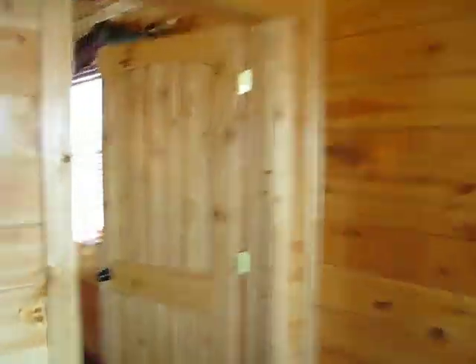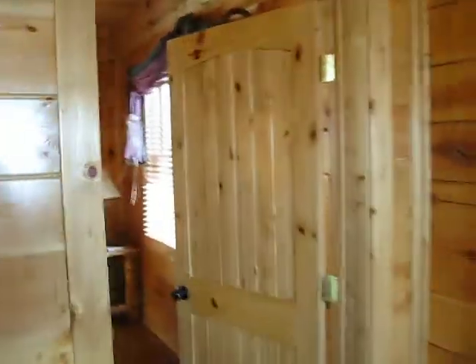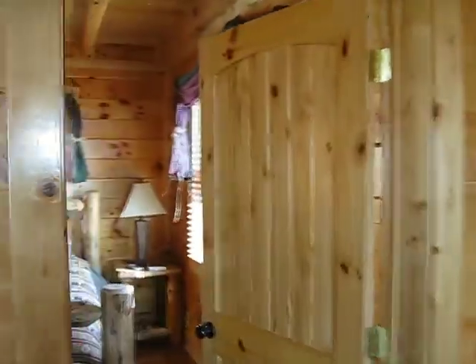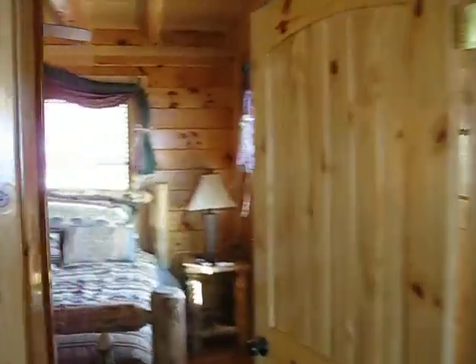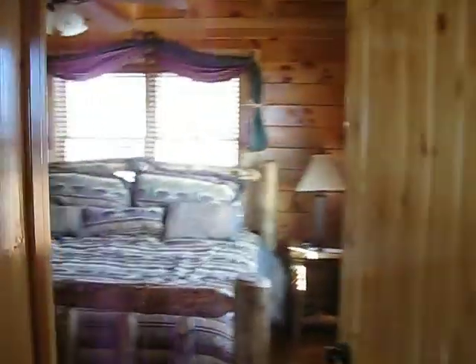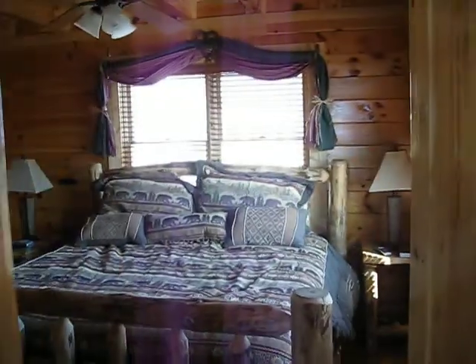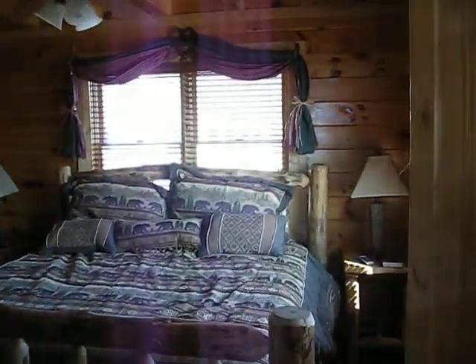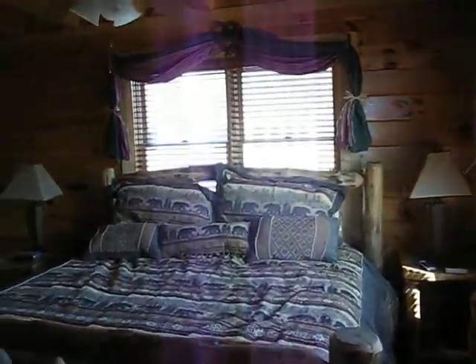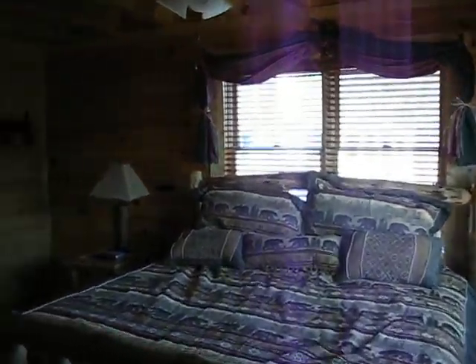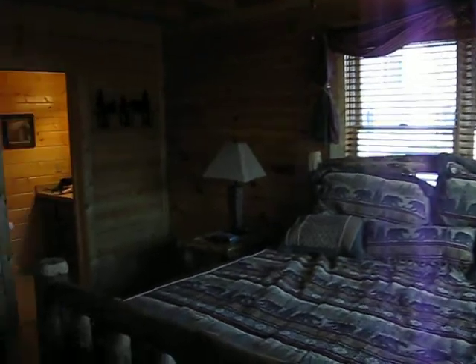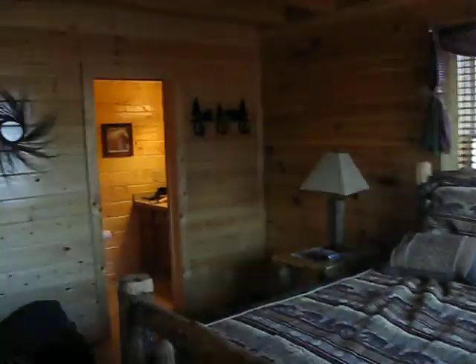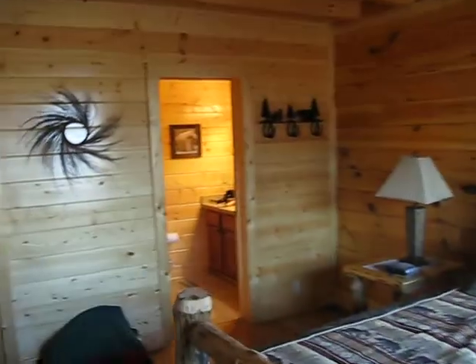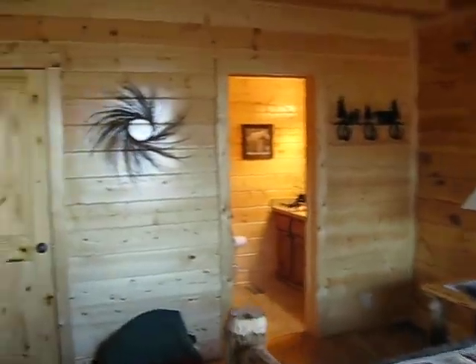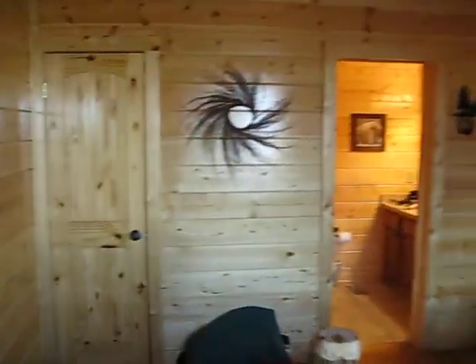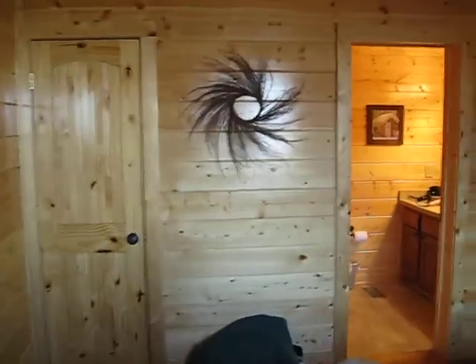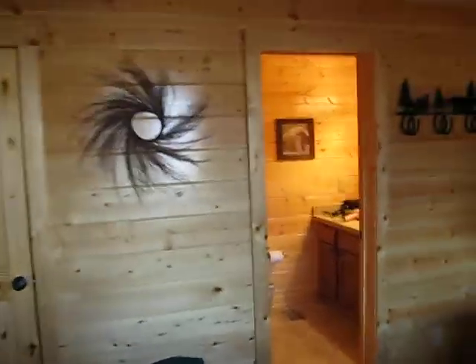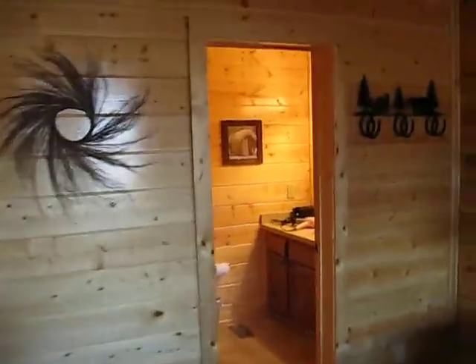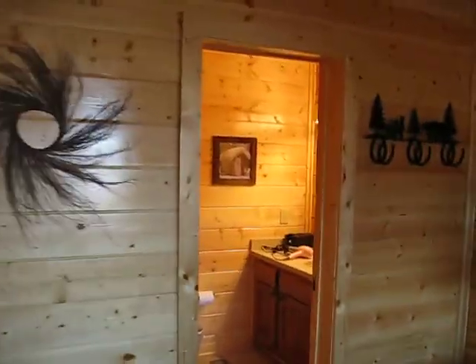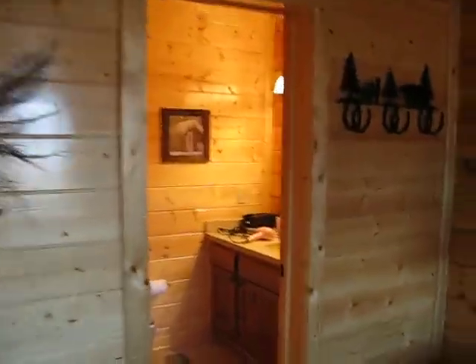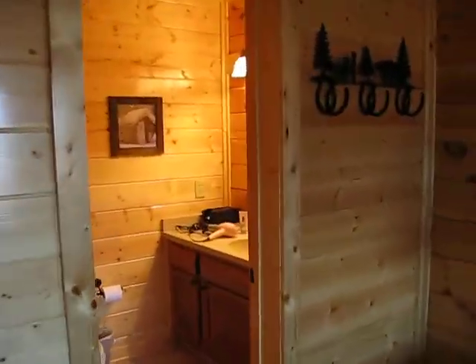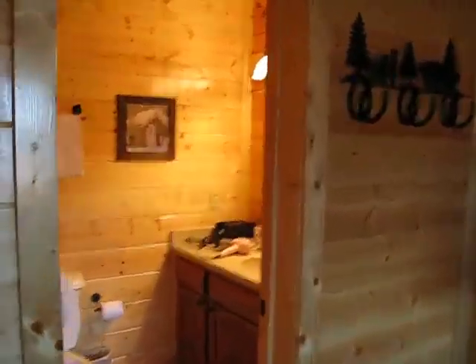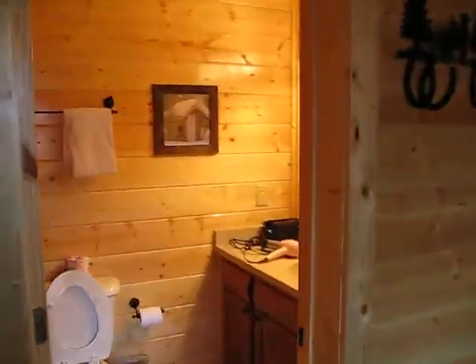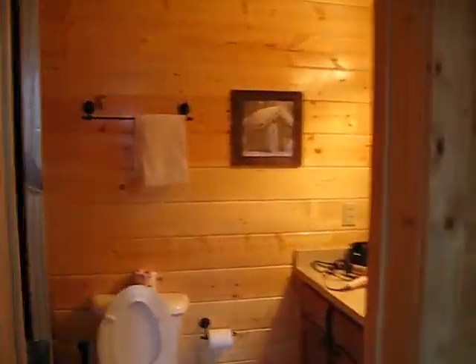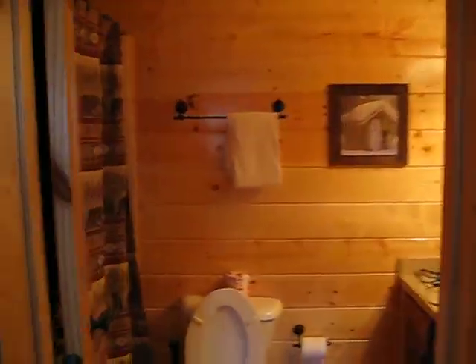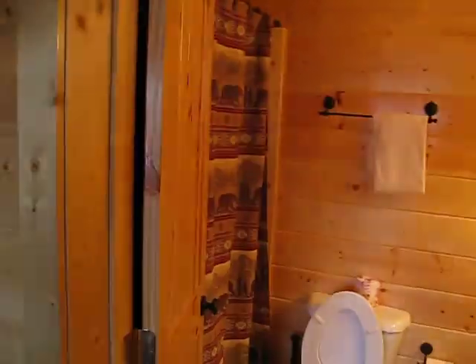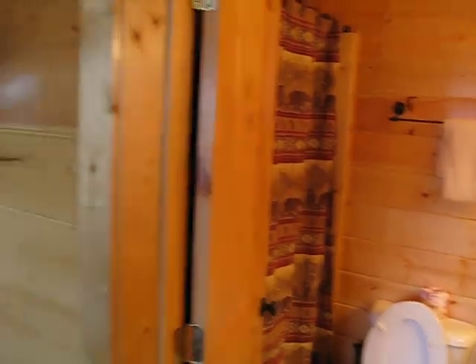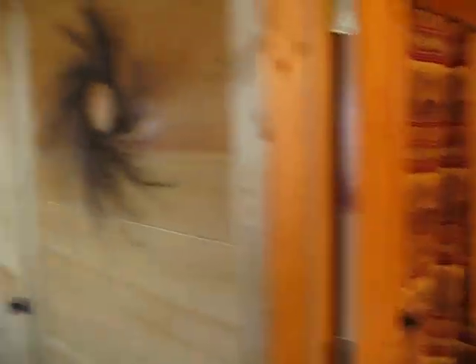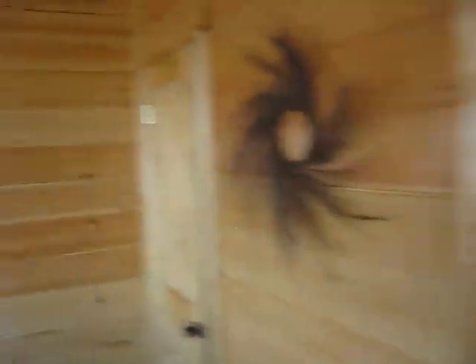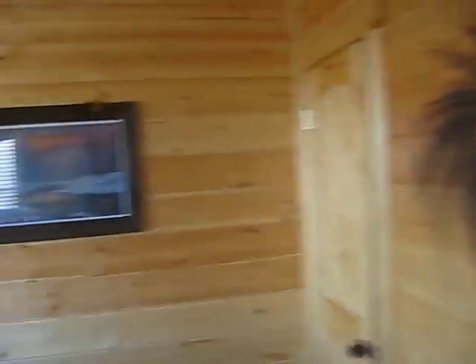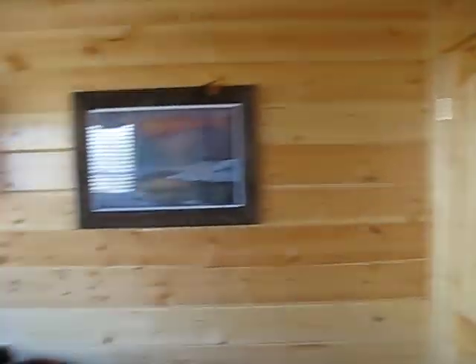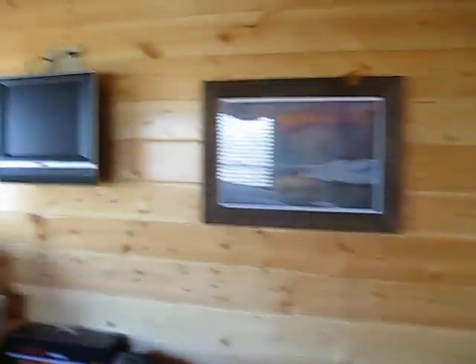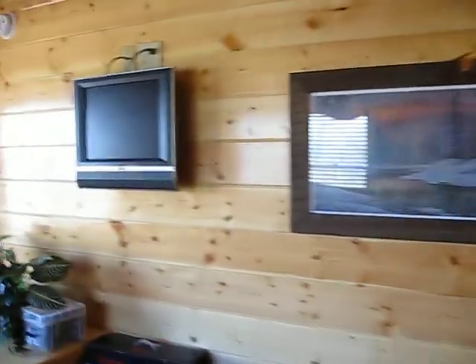Here's the bedroom on the ground level, closet, bathroom, and TV.